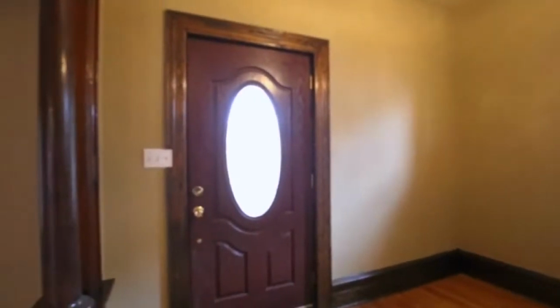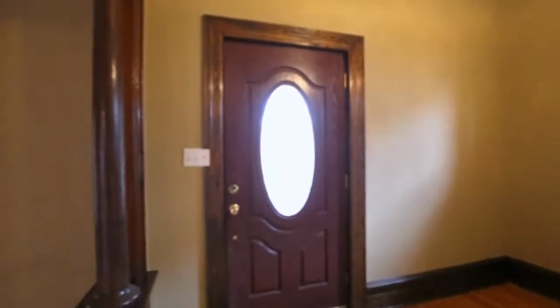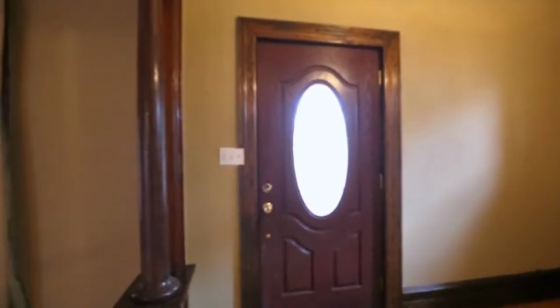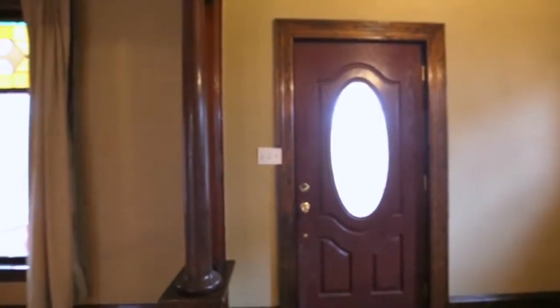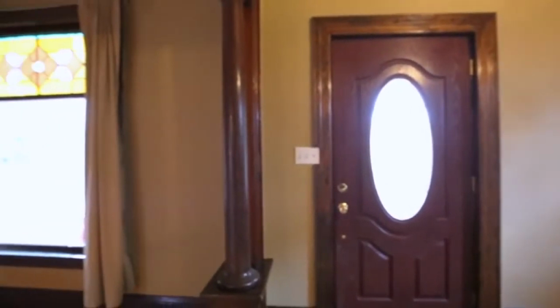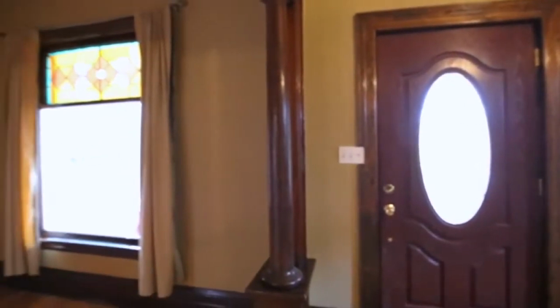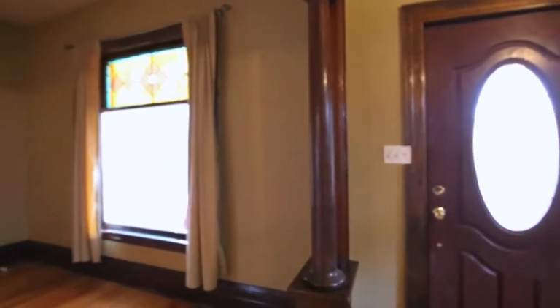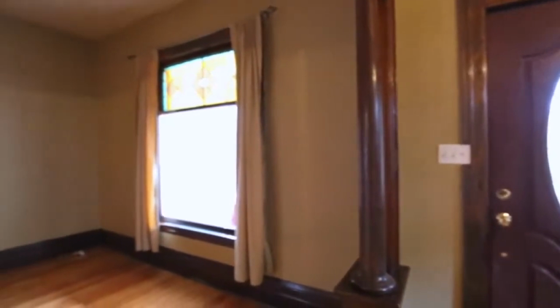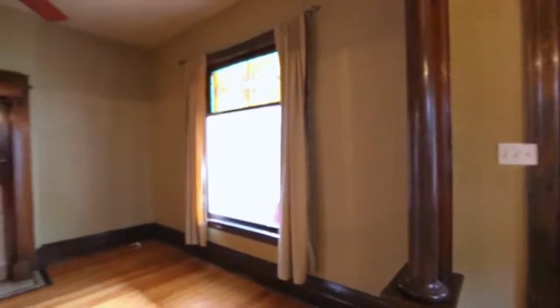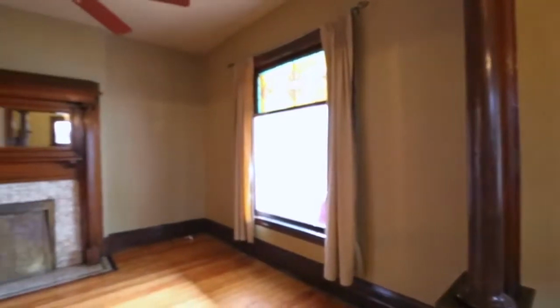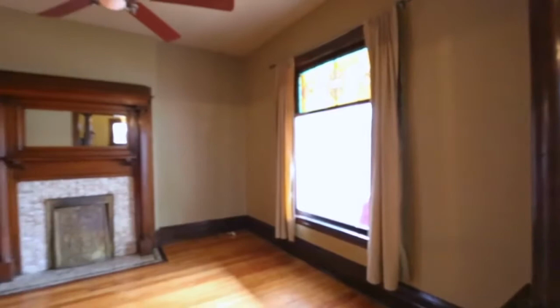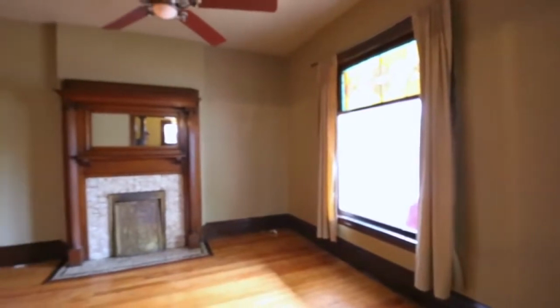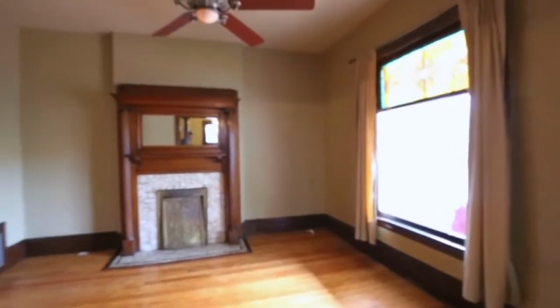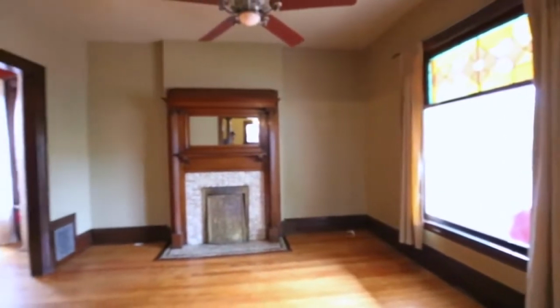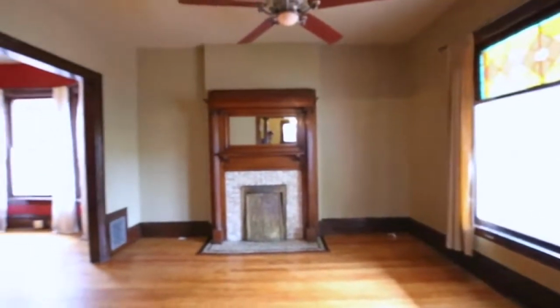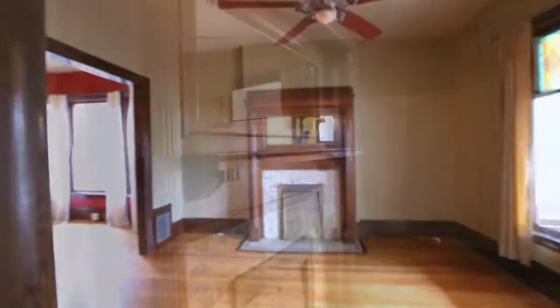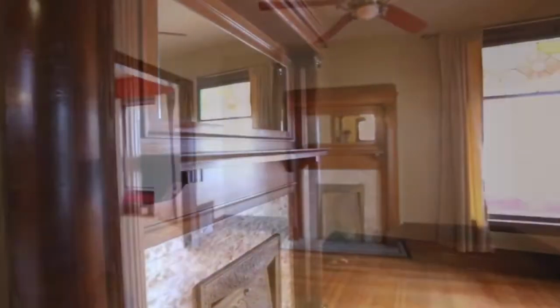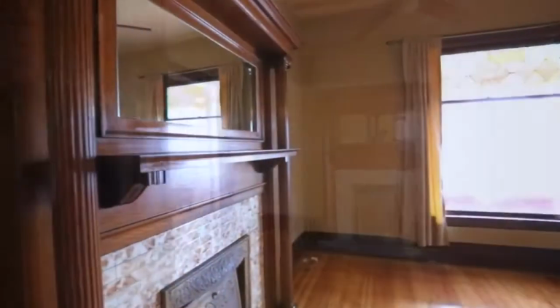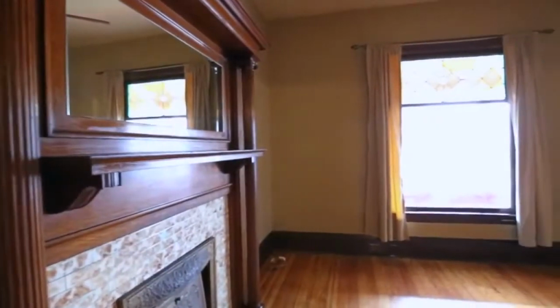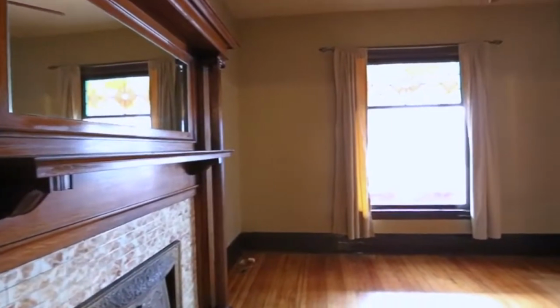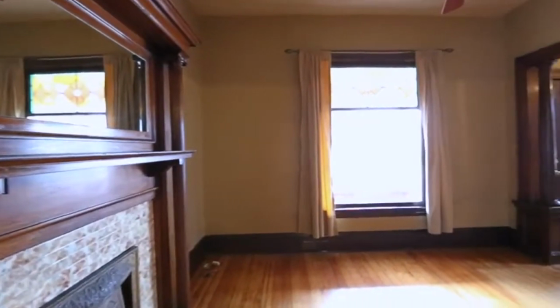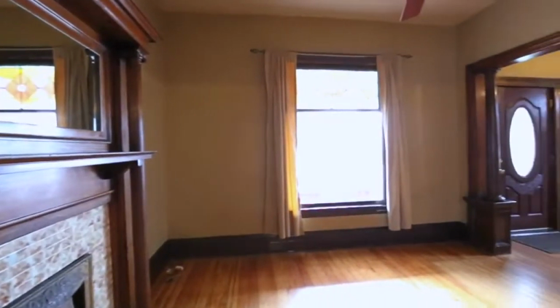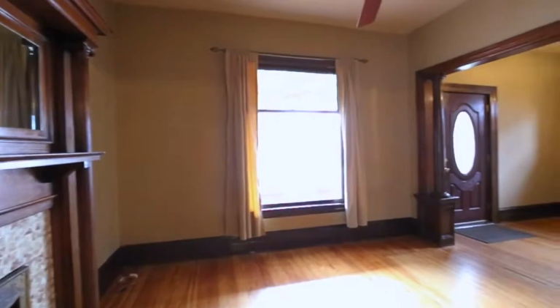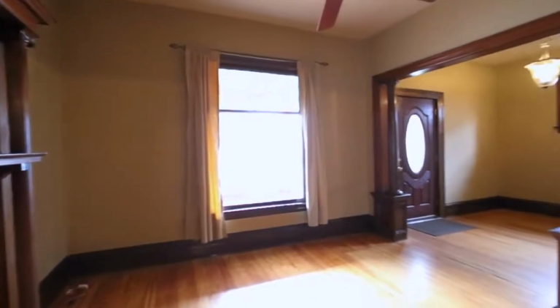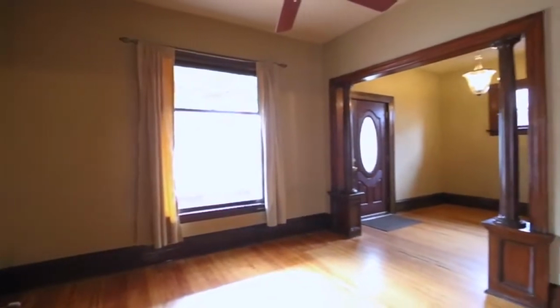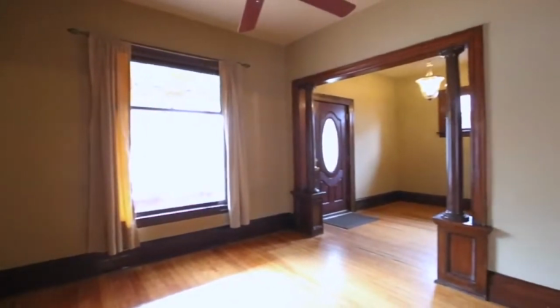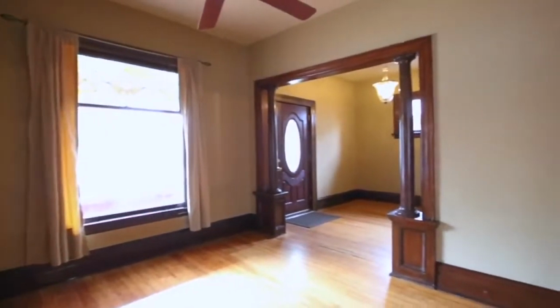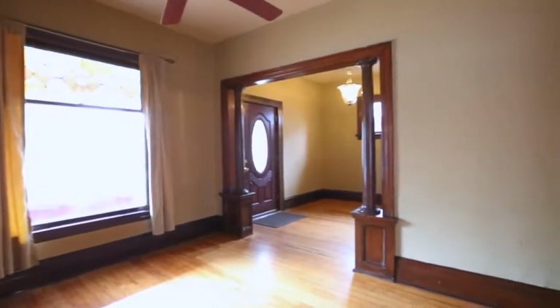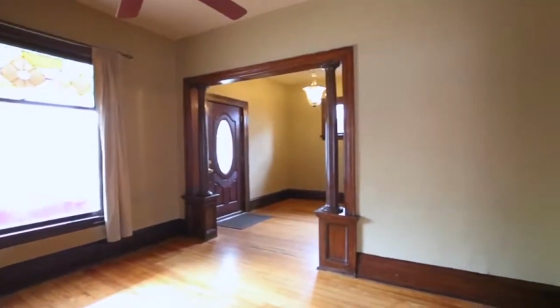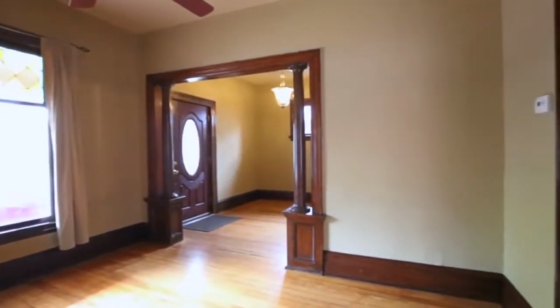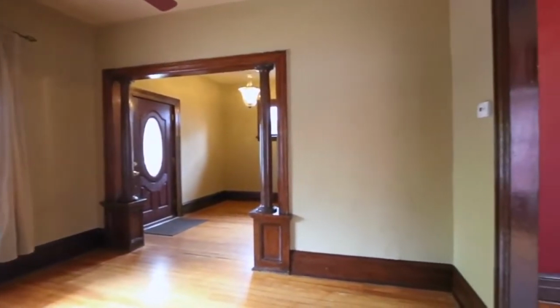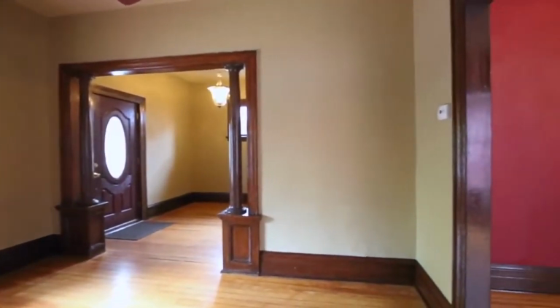Fantastic remodel in Baker. This single family home has been rehabbed to include a new kitchen and bathroom. Located on a quiet street, this classic Queen Anne style home has a wonderful front porch to enjoy your summer evenings.